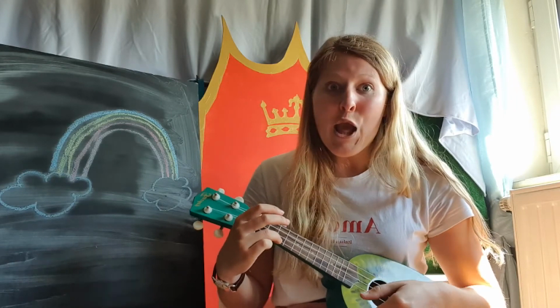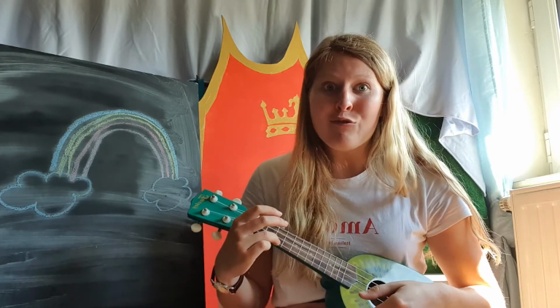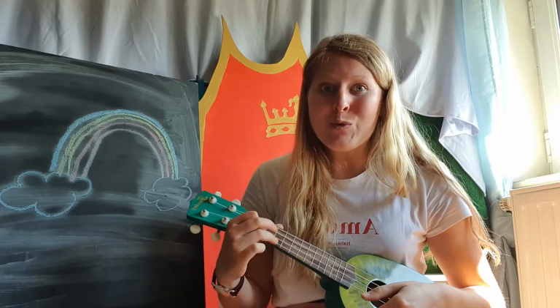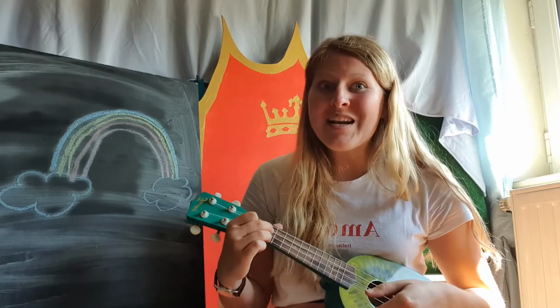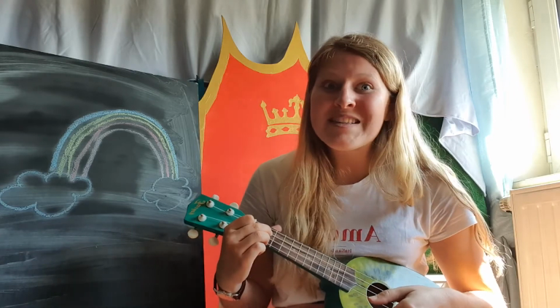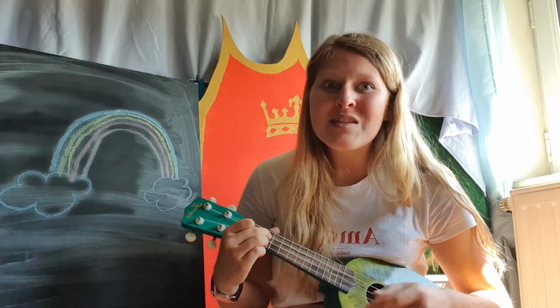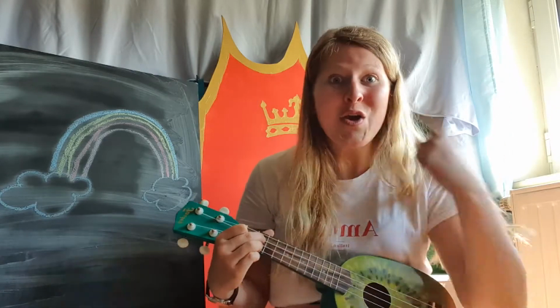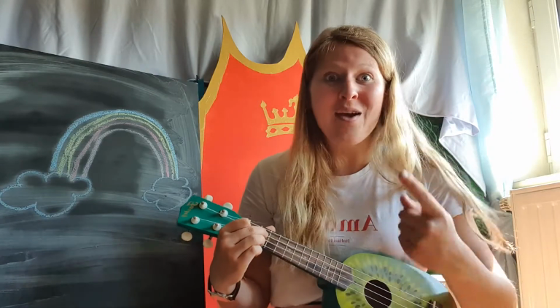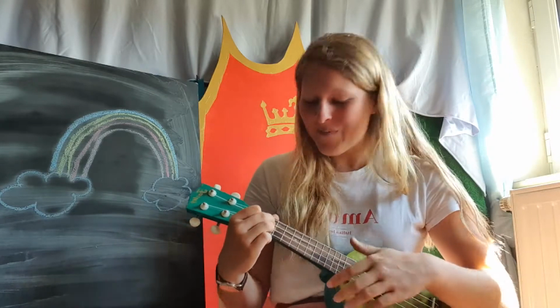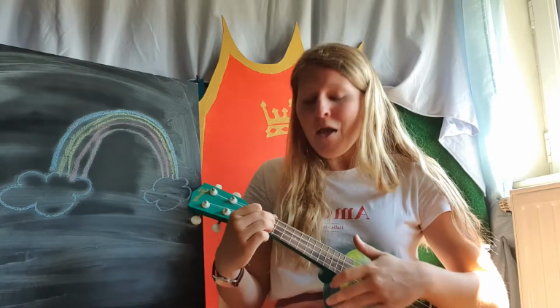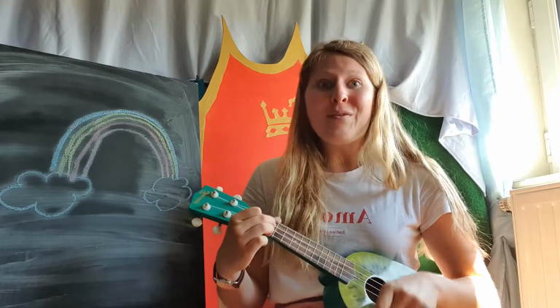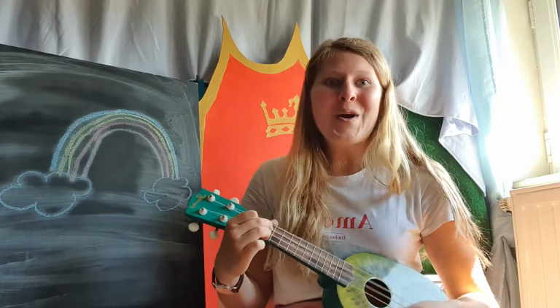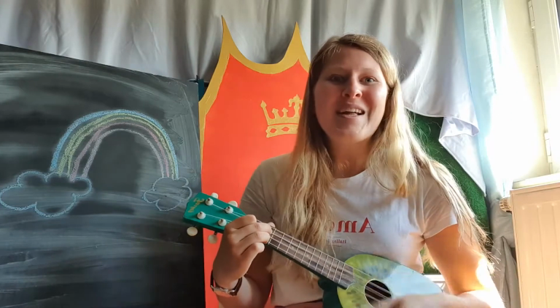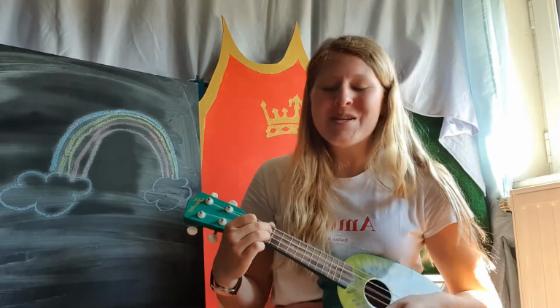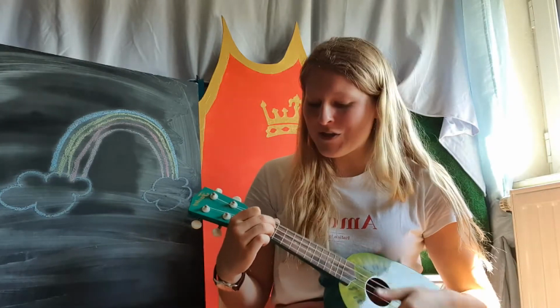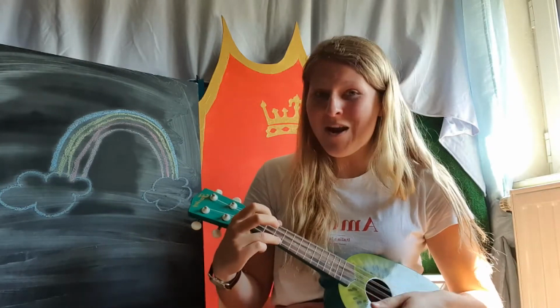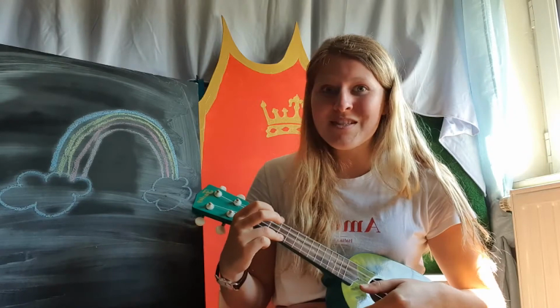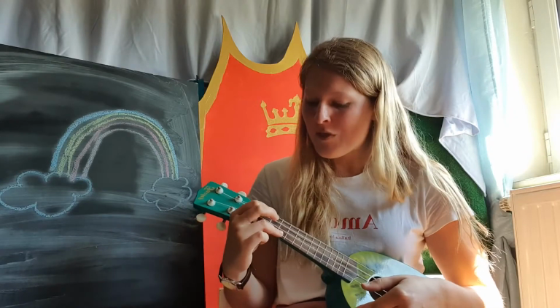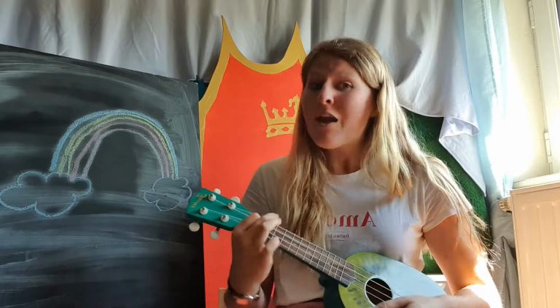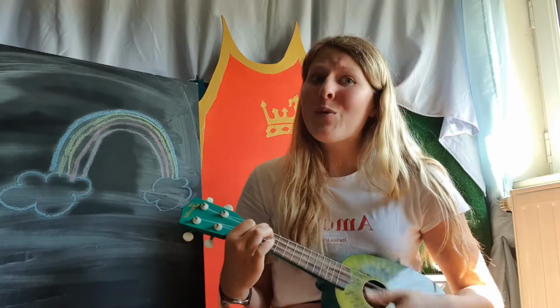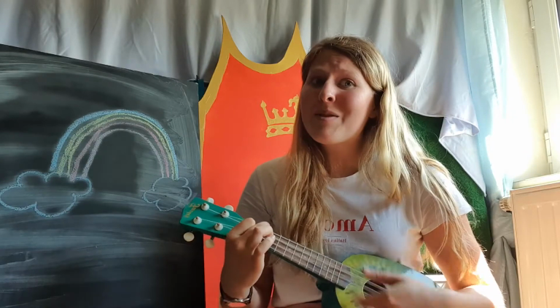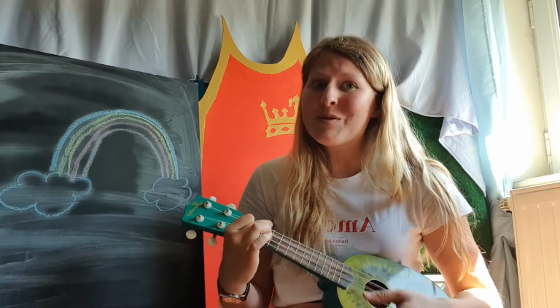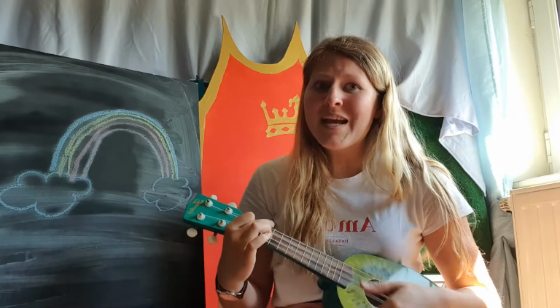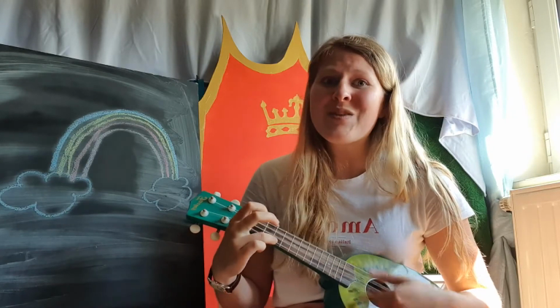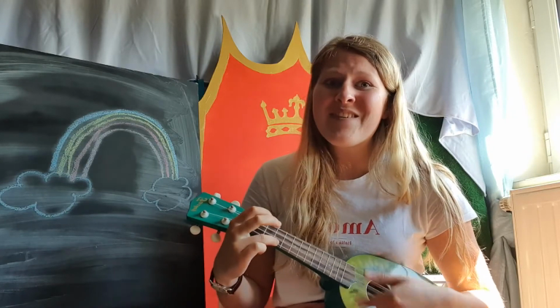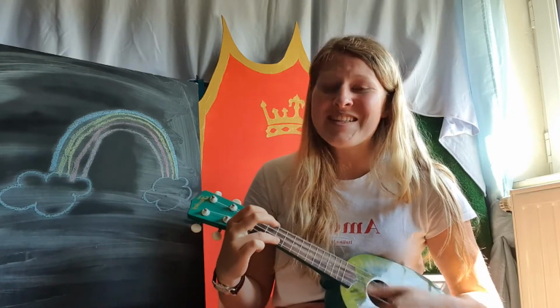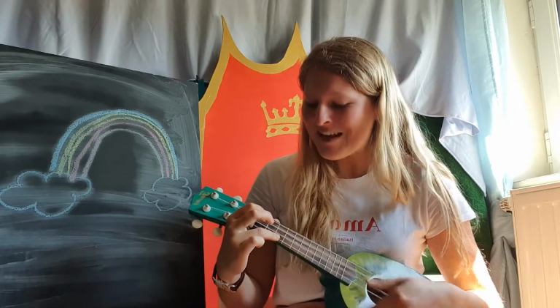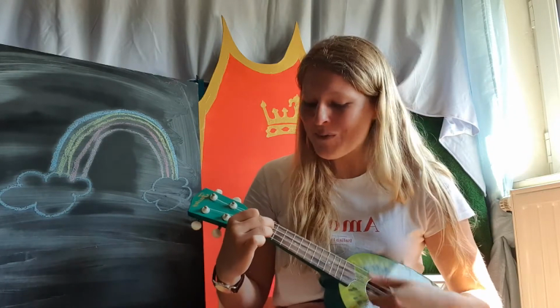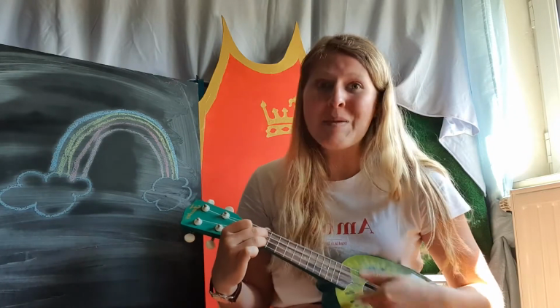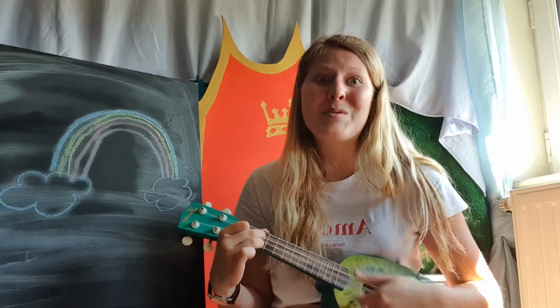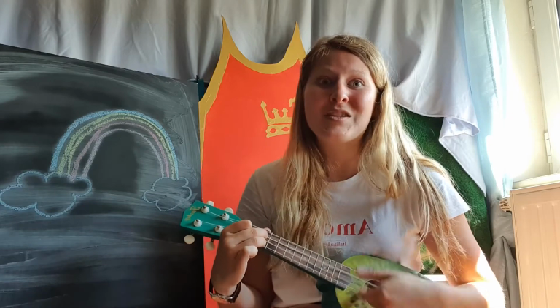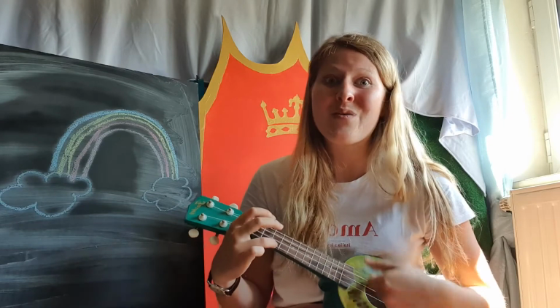If you wanna play some music, turn around. If you wanna play some music, turn around. If you wanna play some music and you really wanna do it, if you wanna play some music, turn around.